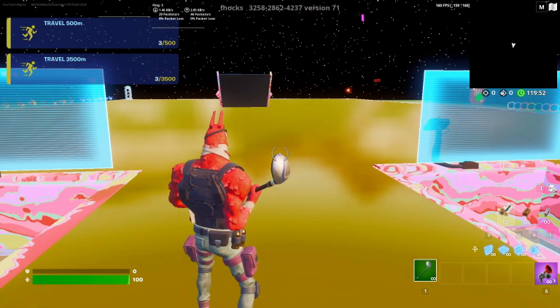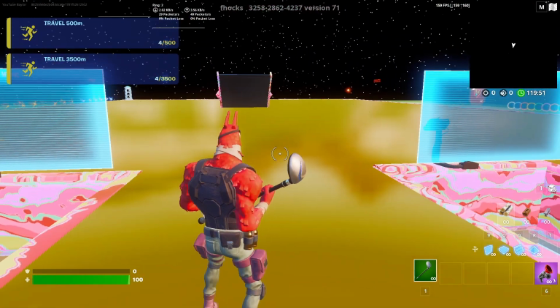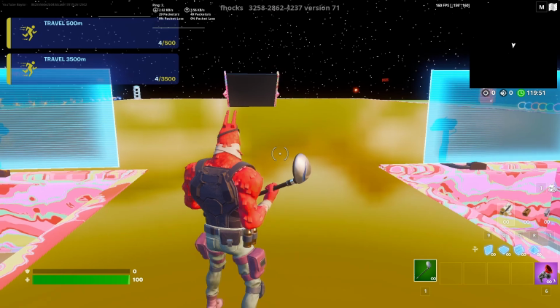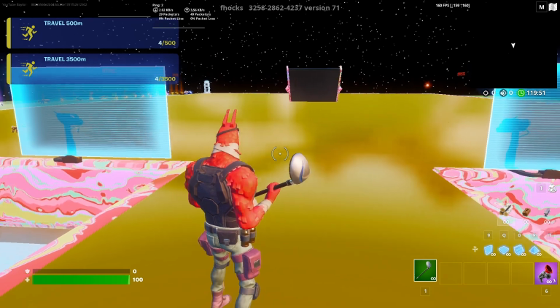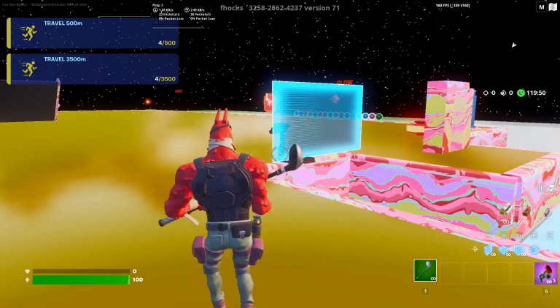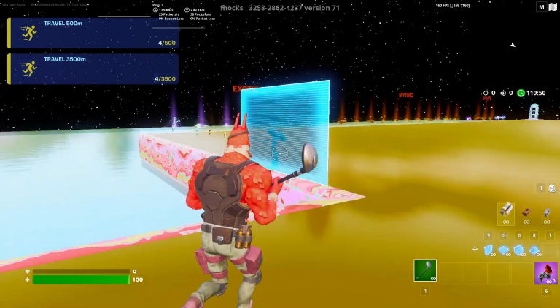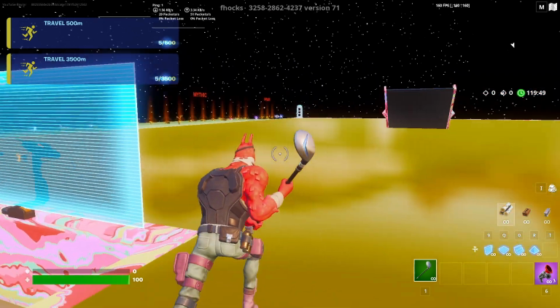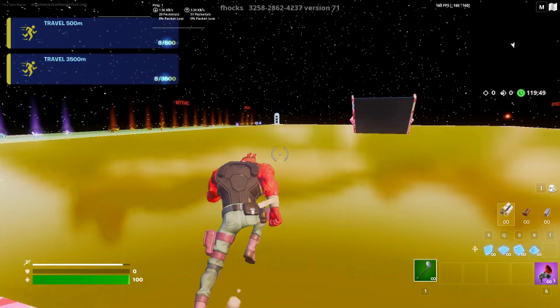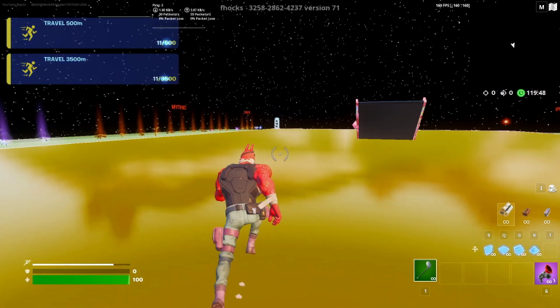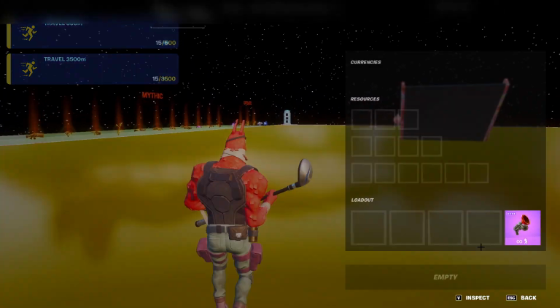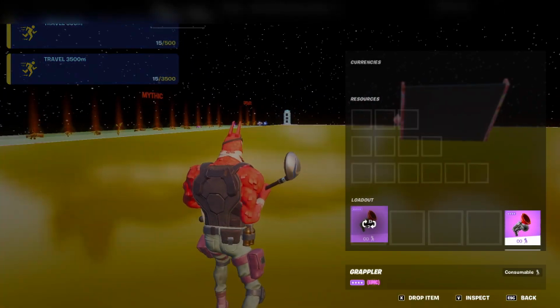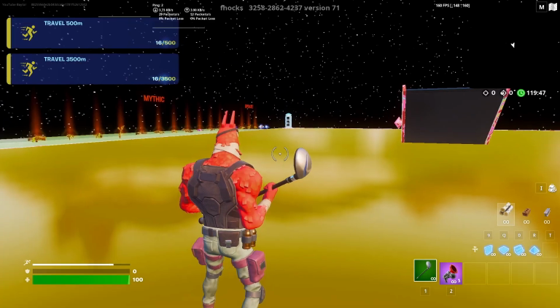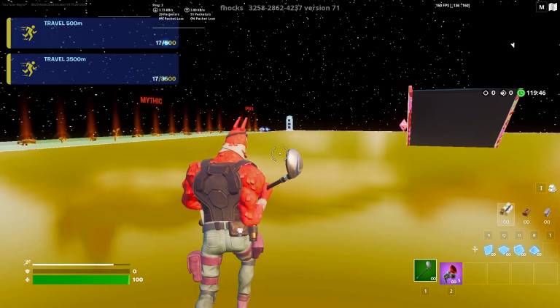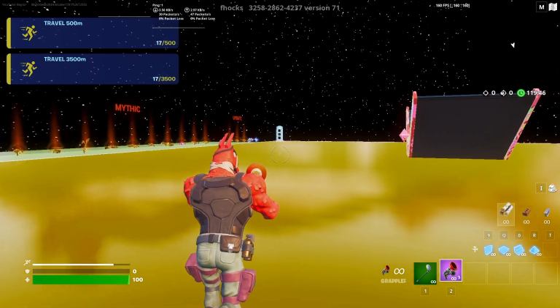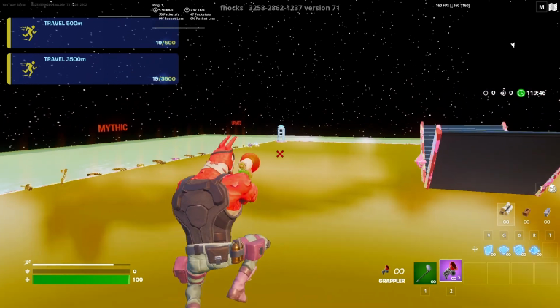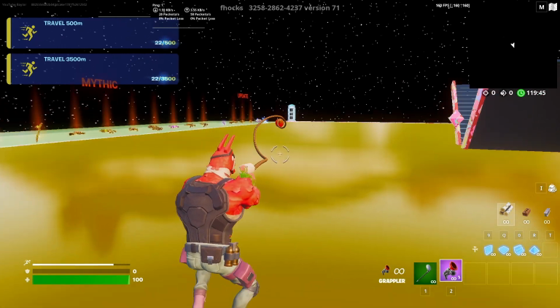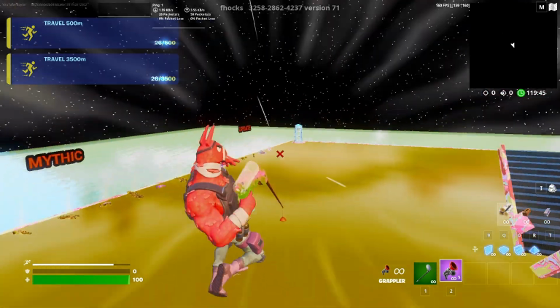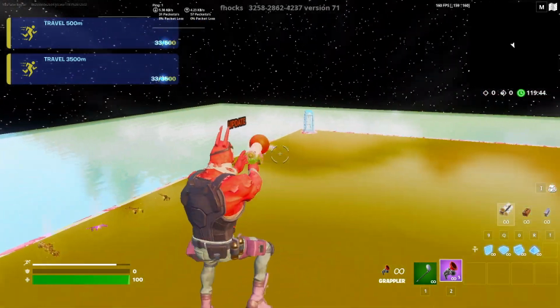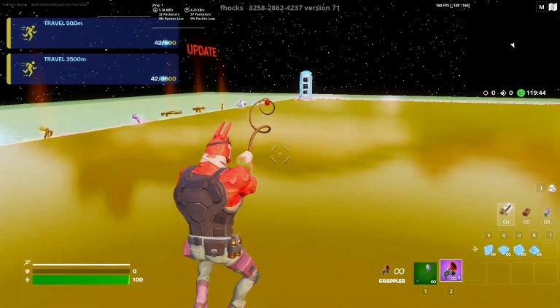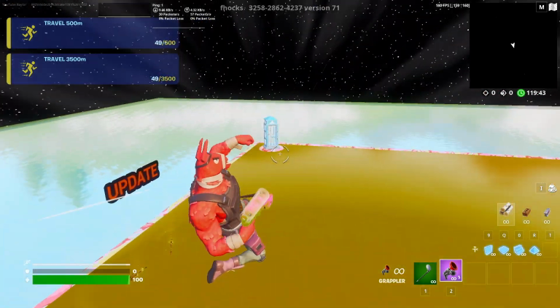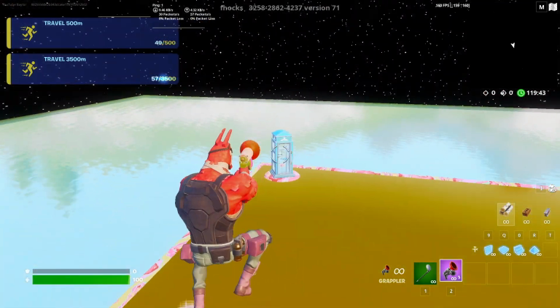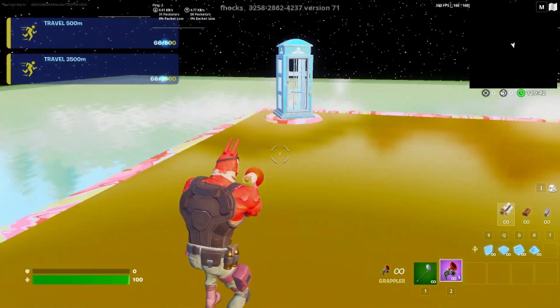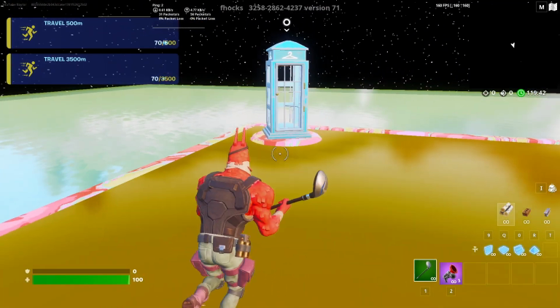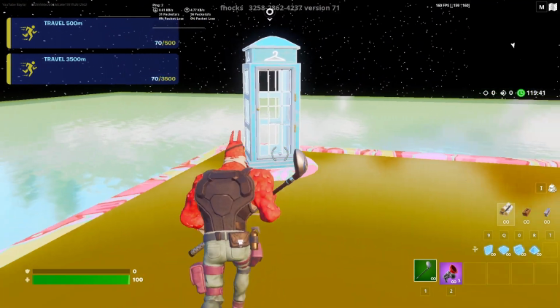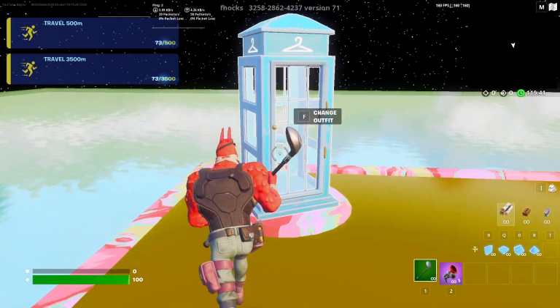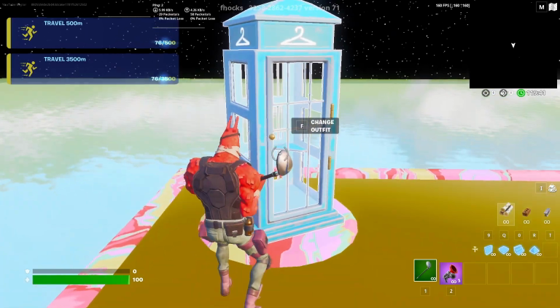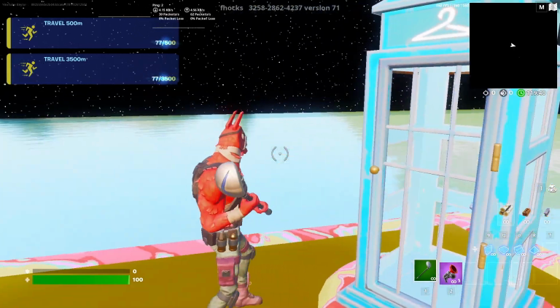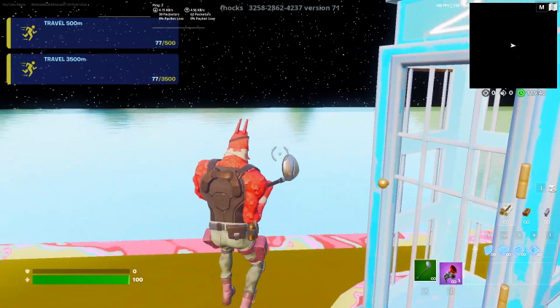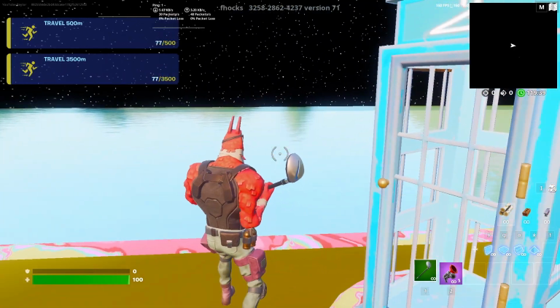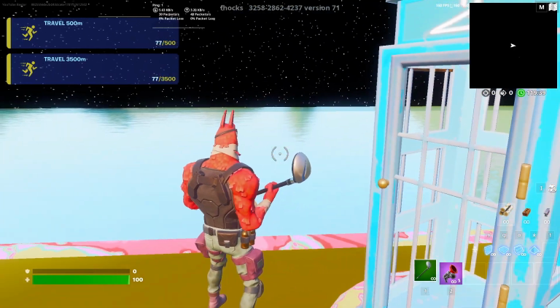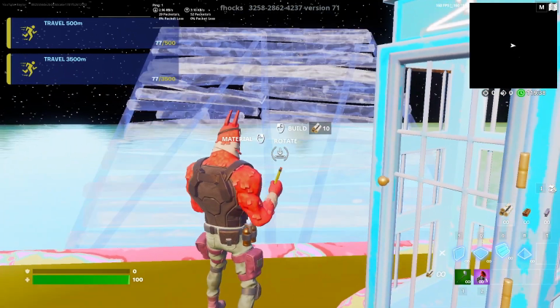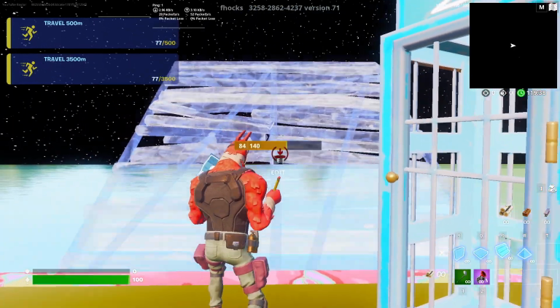For the first glitch, you want to find the changing booth — it's going to be over in this corner. You can use your grappler to get over there, so I'm going to grapple all the way over to it. Then you want to go to the left of the booth and place two stairs.